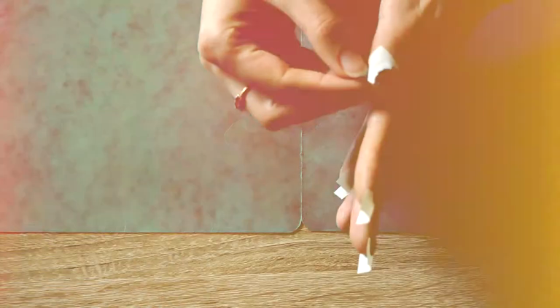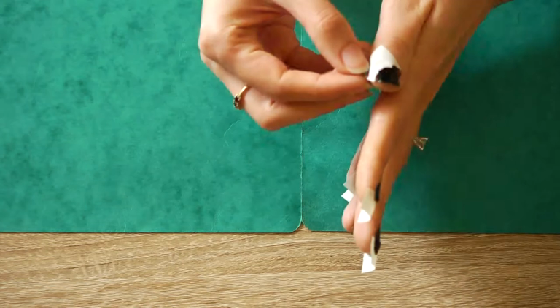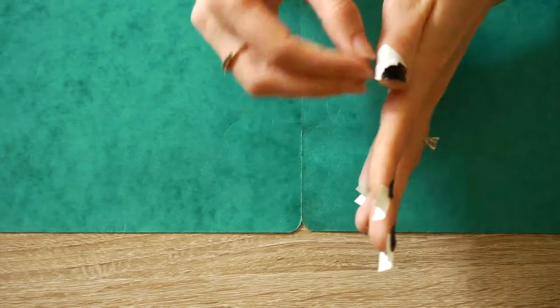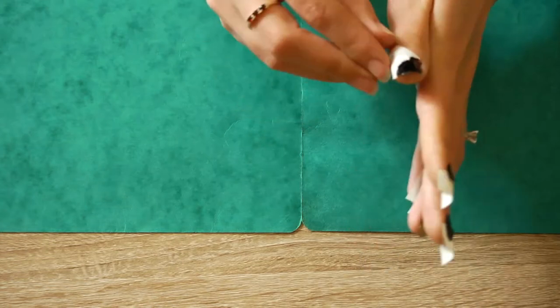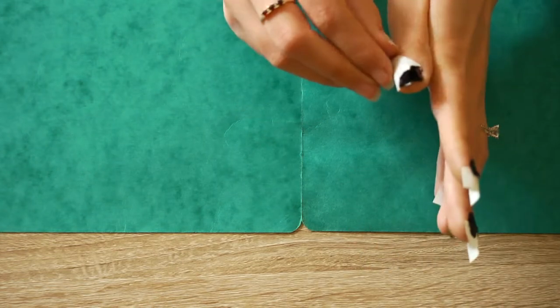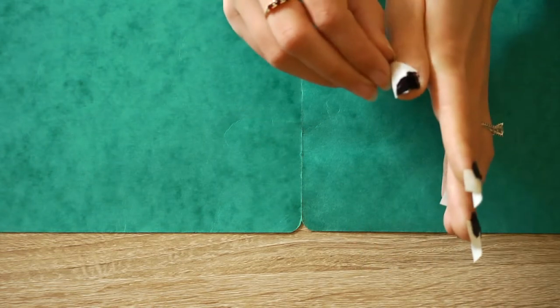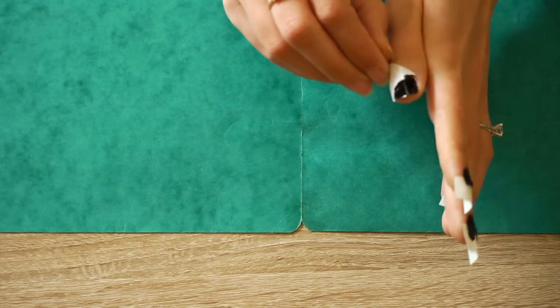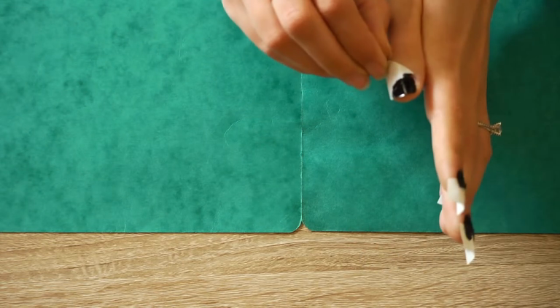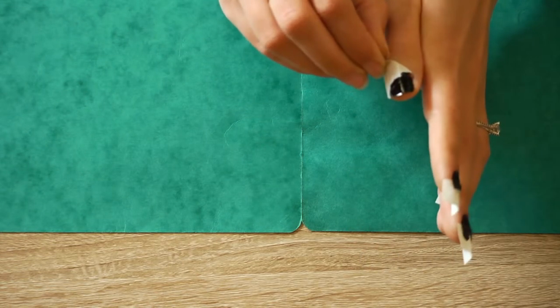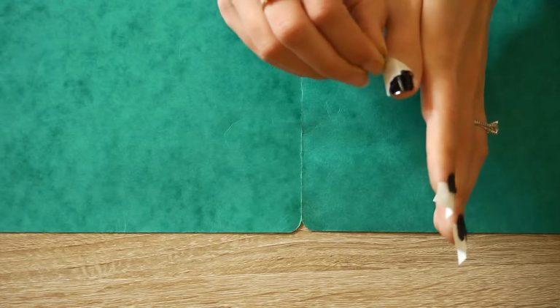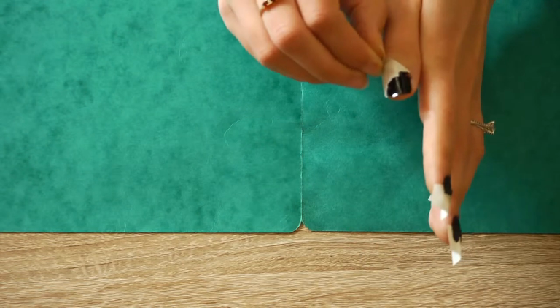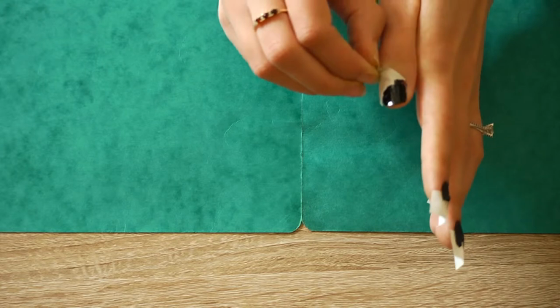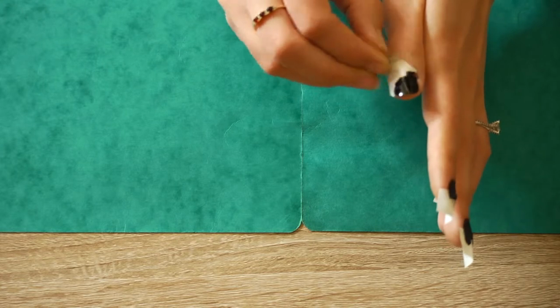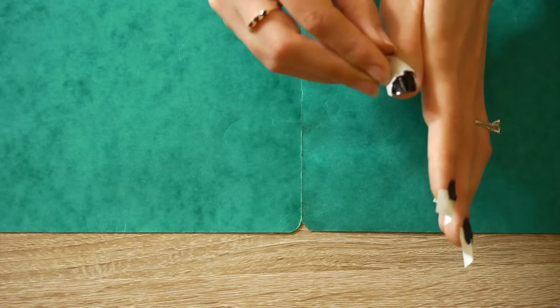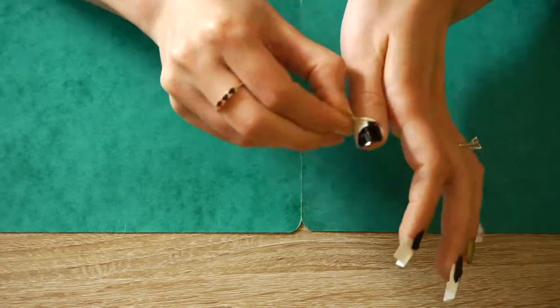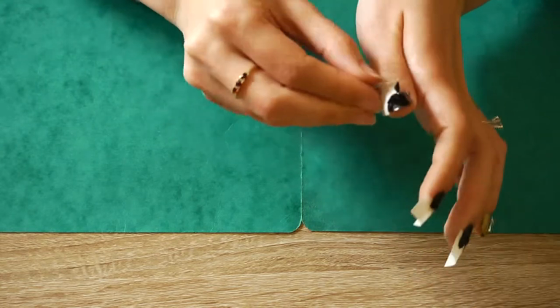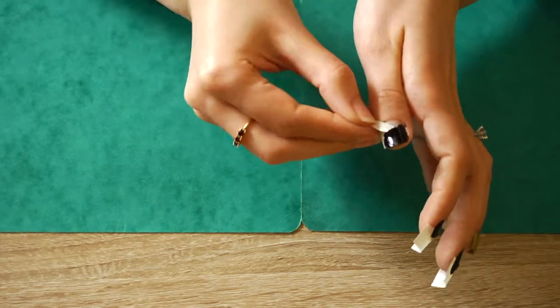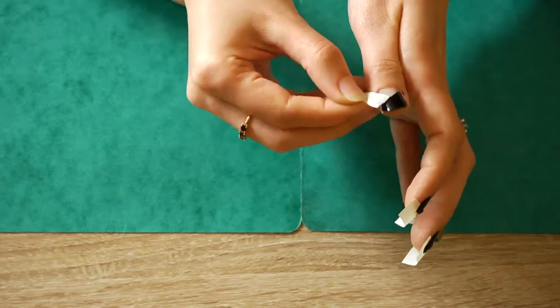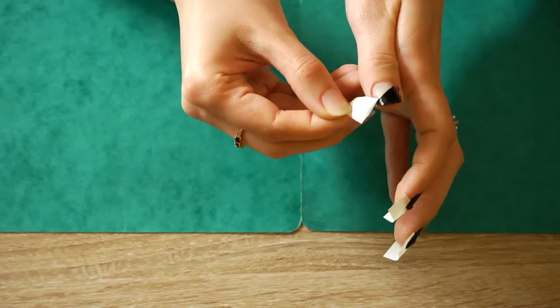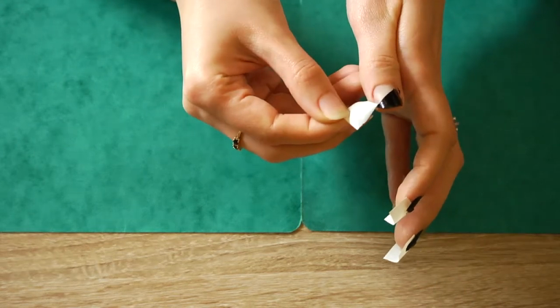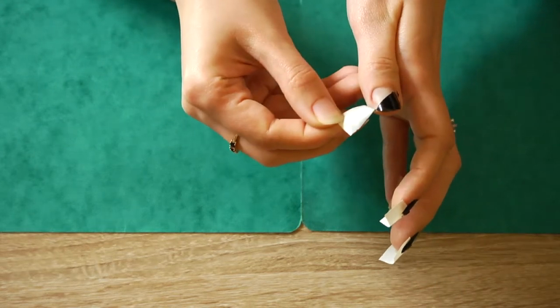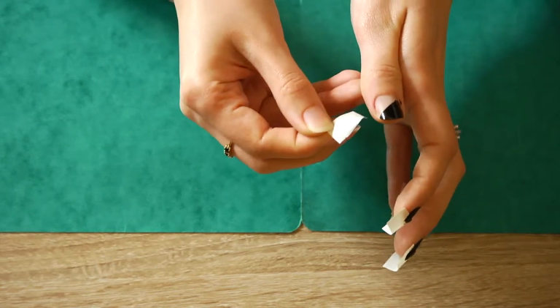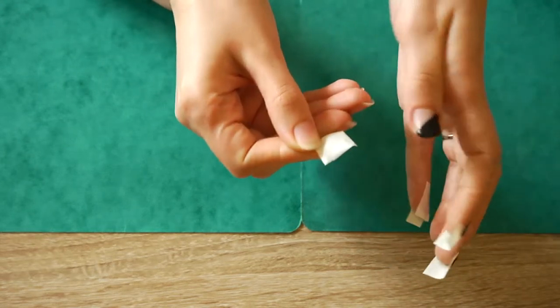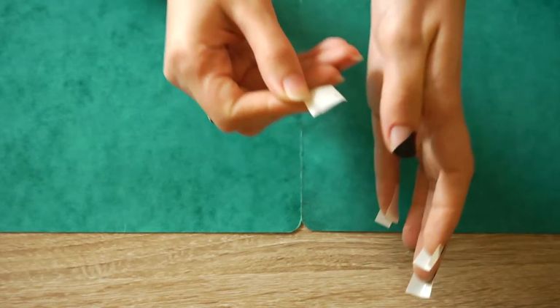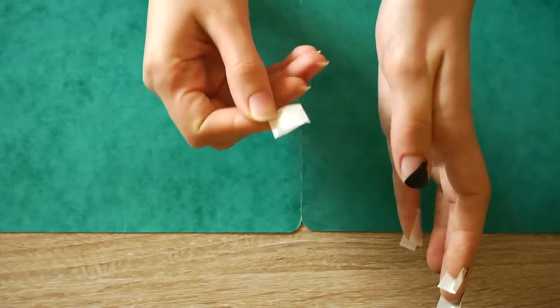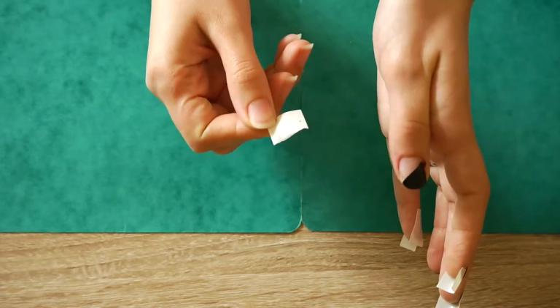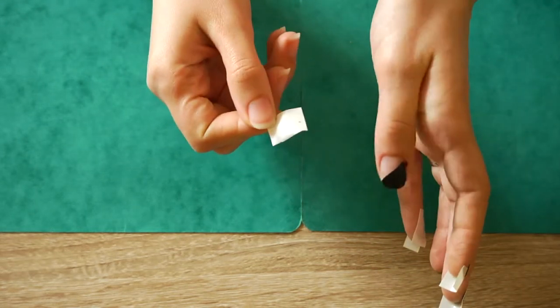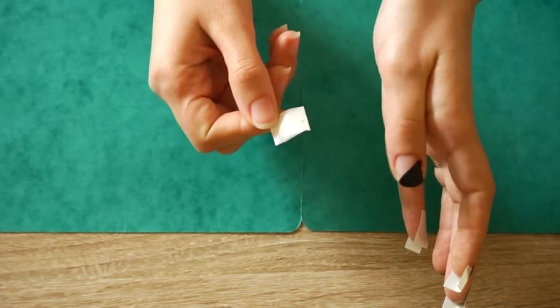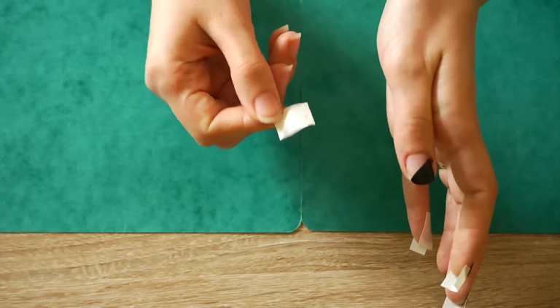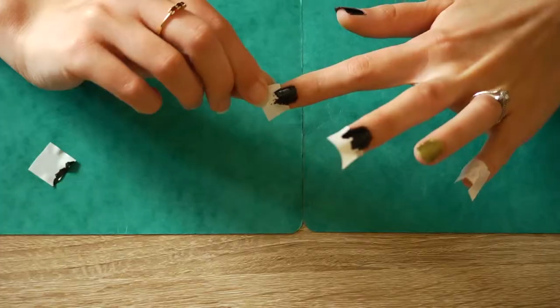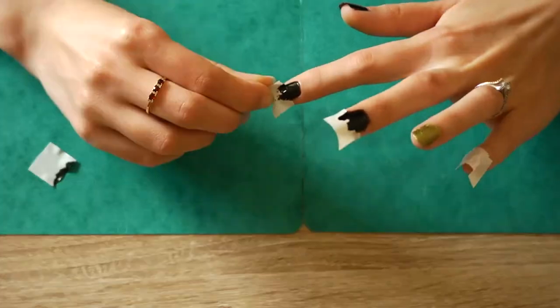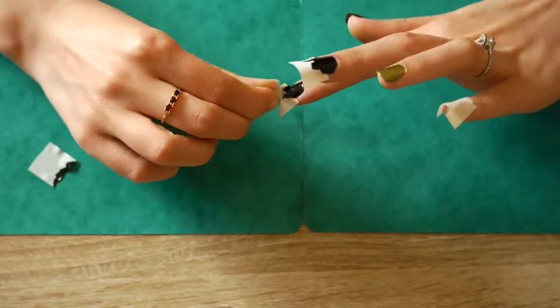Now let's take the tape off. Perfection! And this is what I call satisfaction.